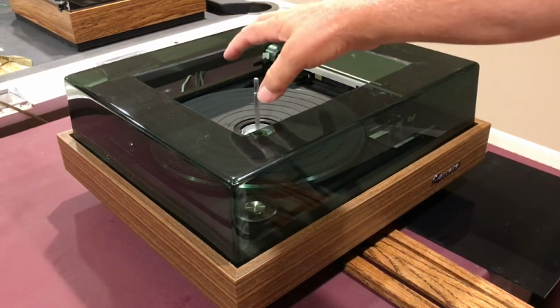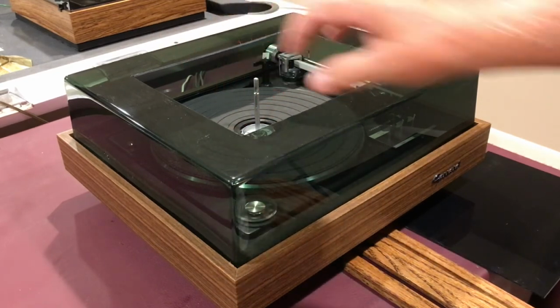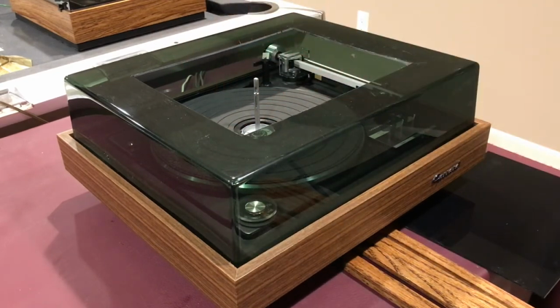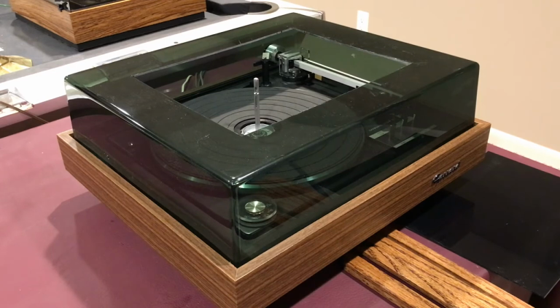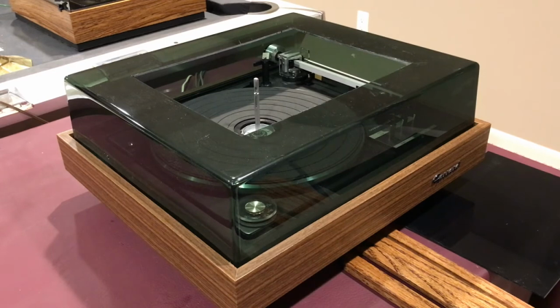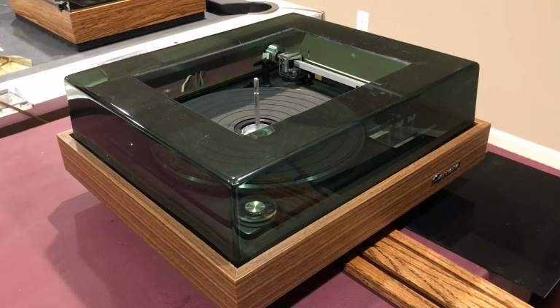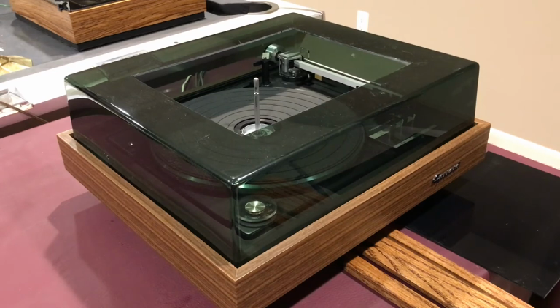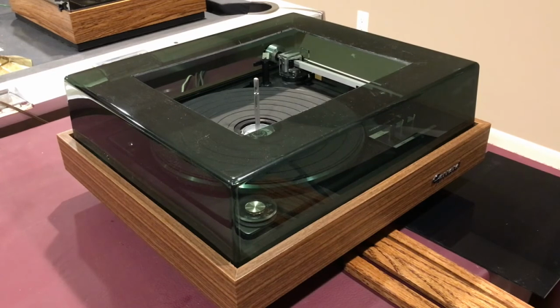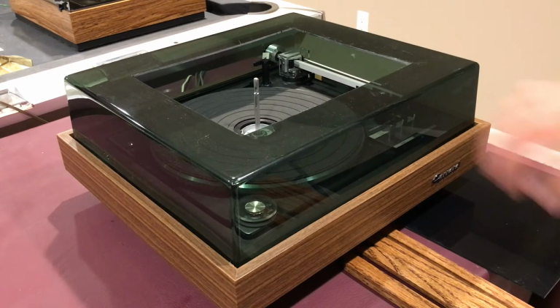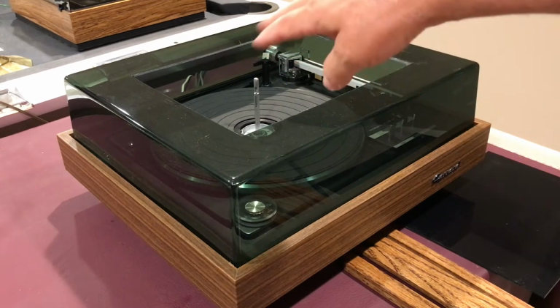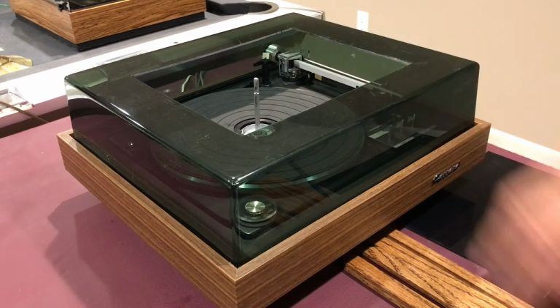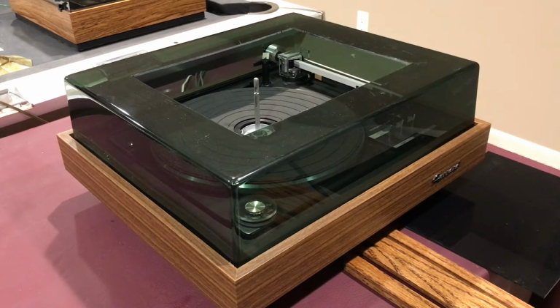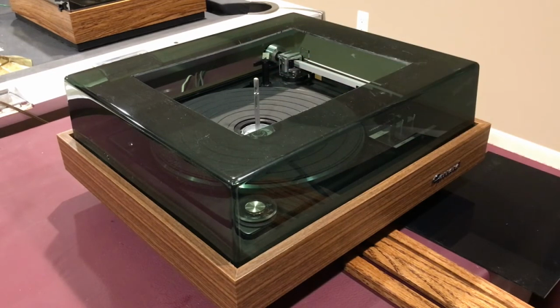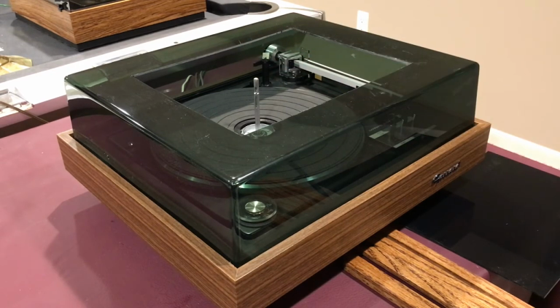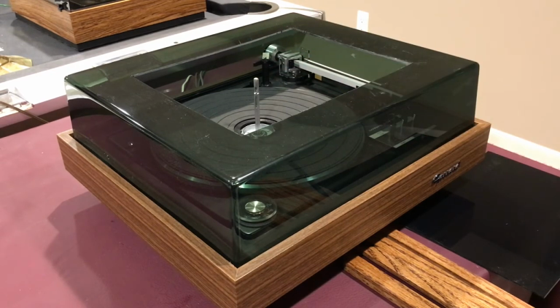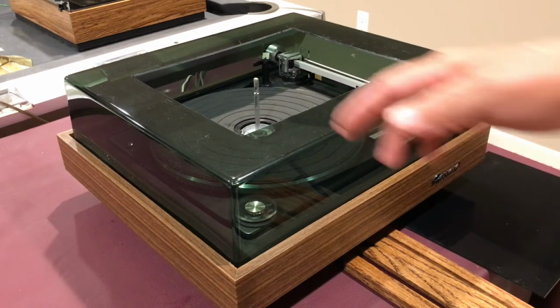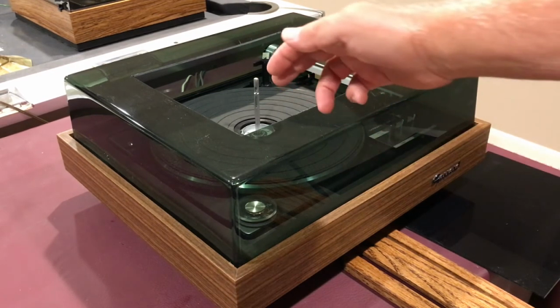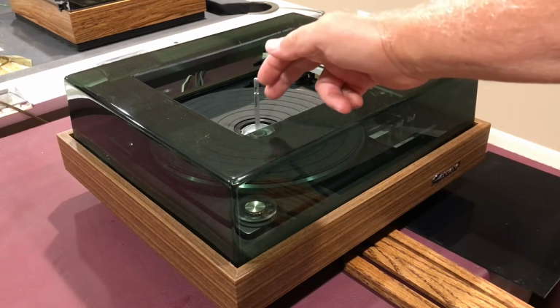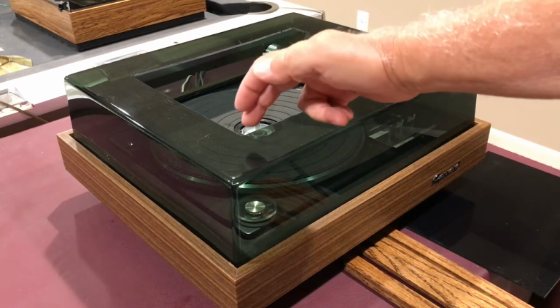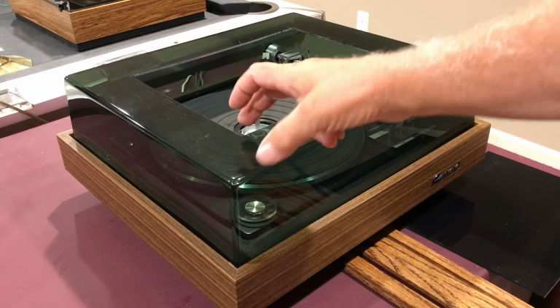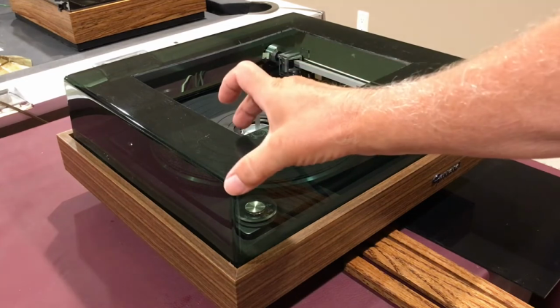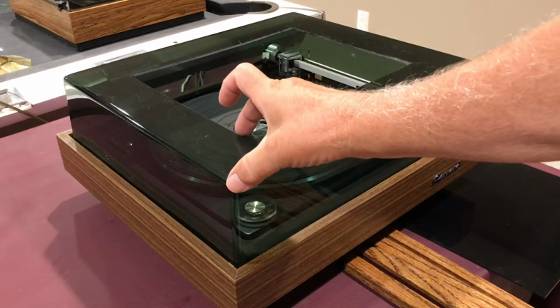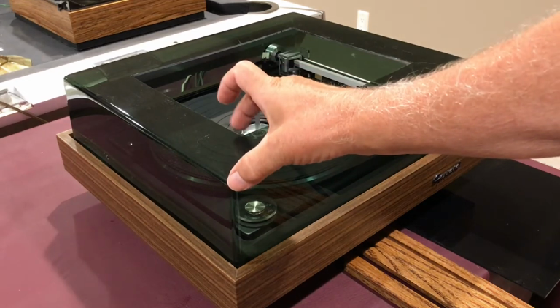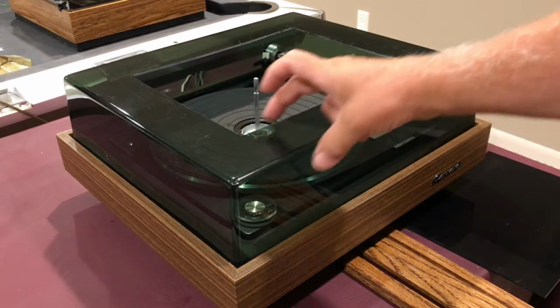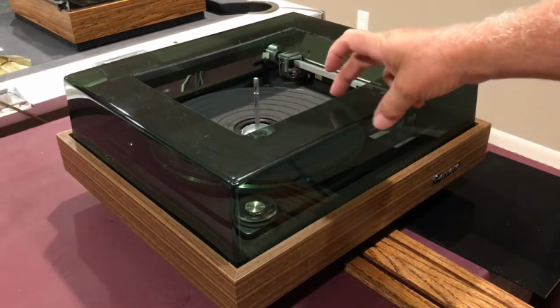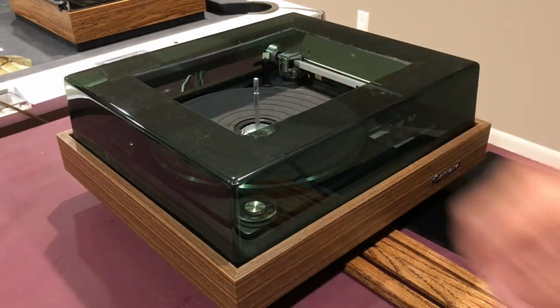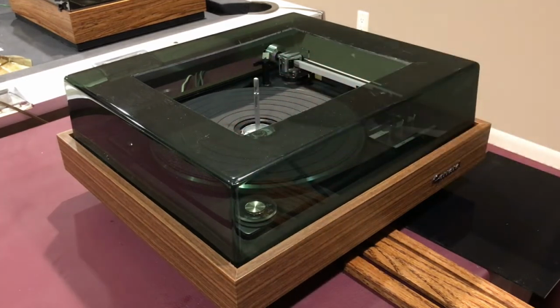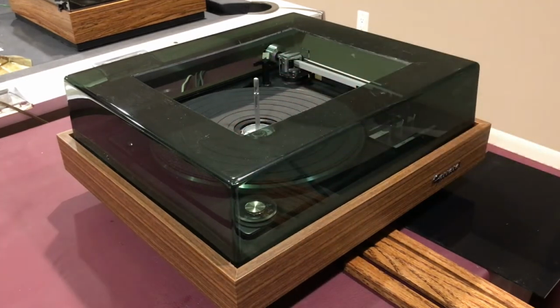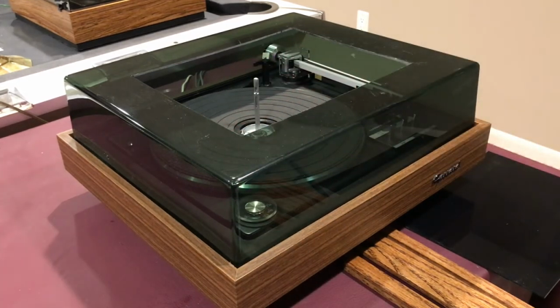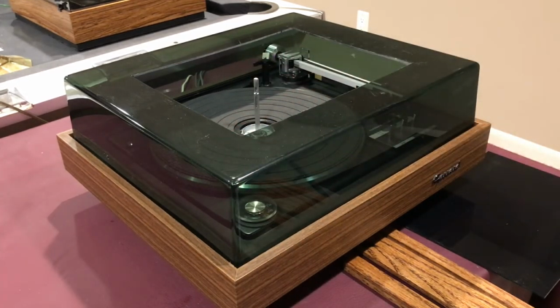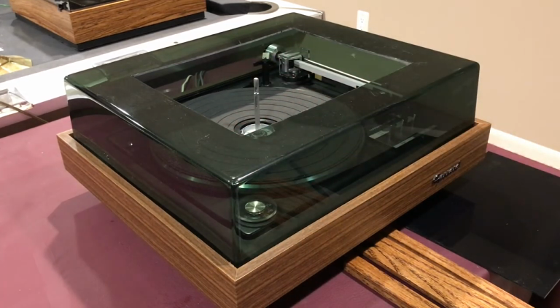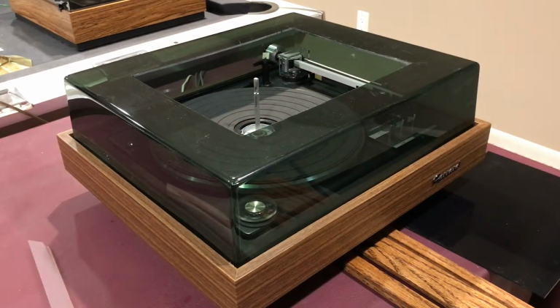That piece was removed, all of the broken parts were taken out, and I got it back to where there was some good plastic that I could continue to work with.